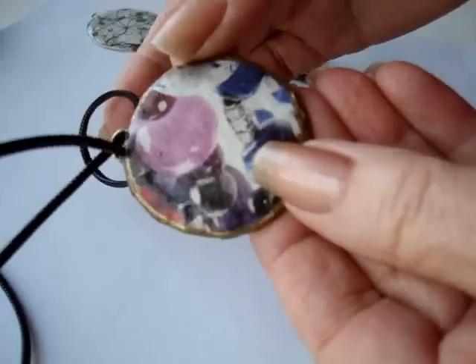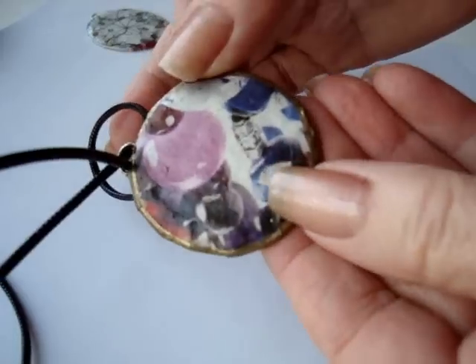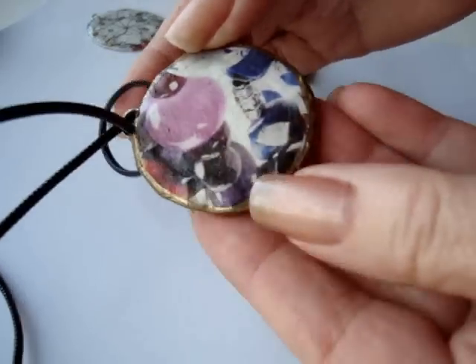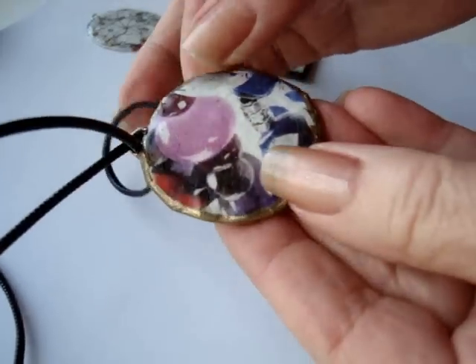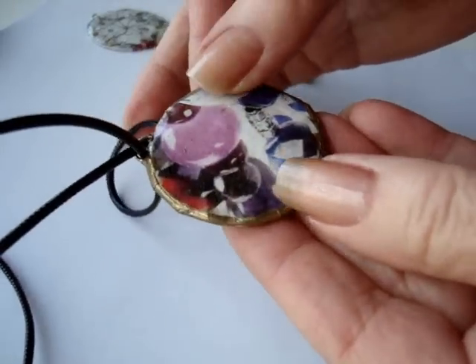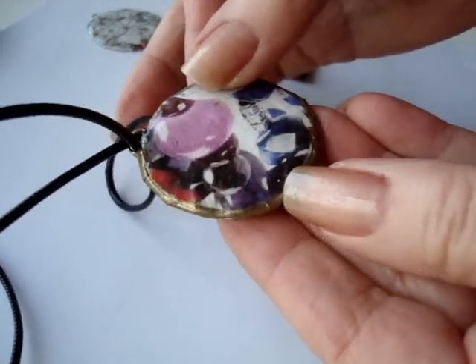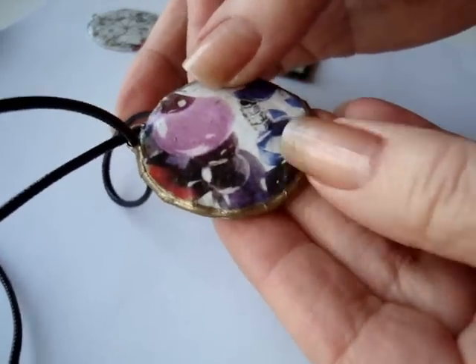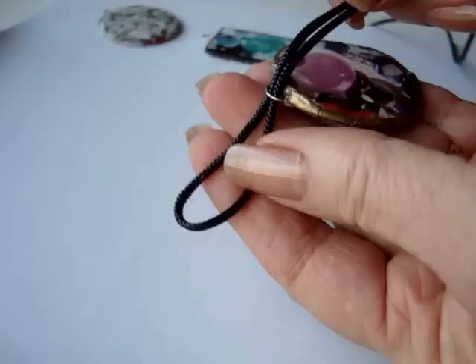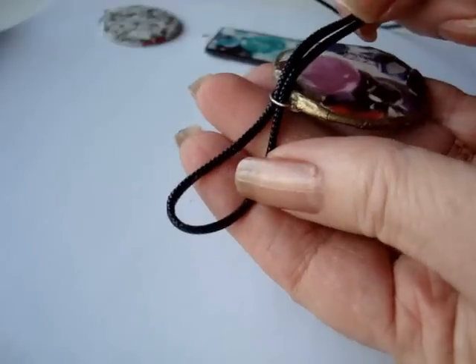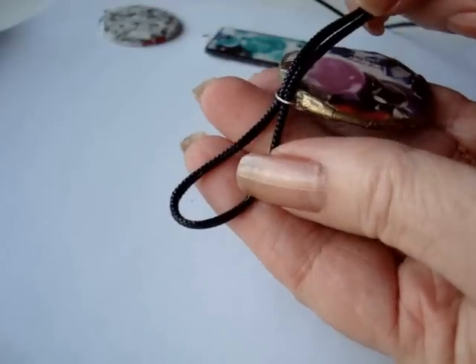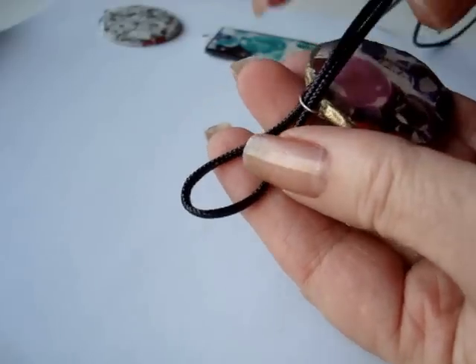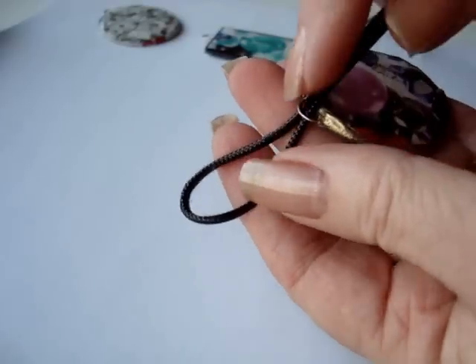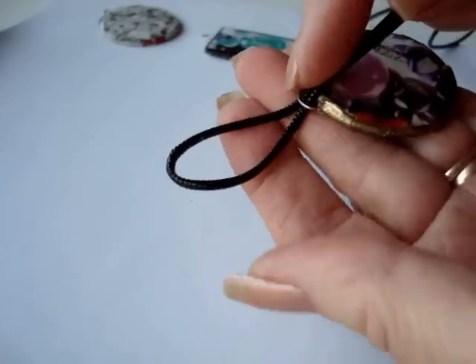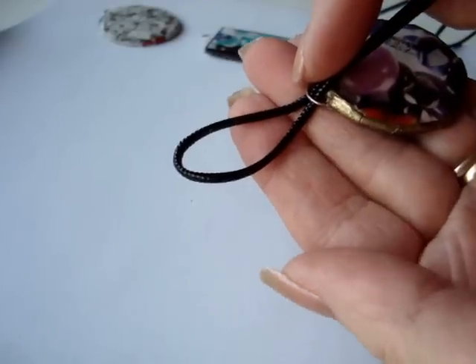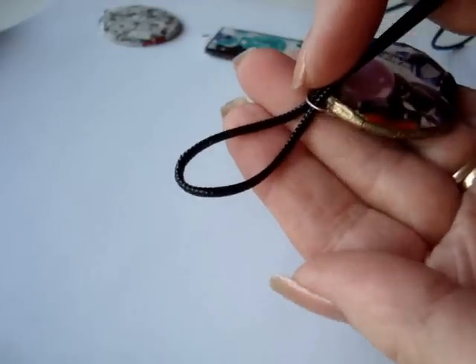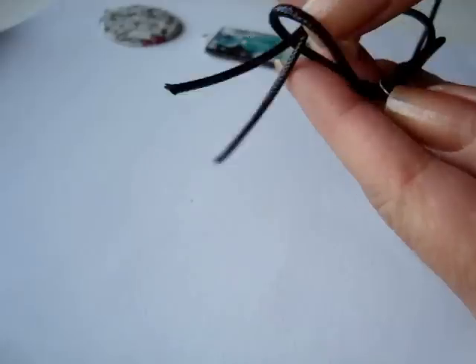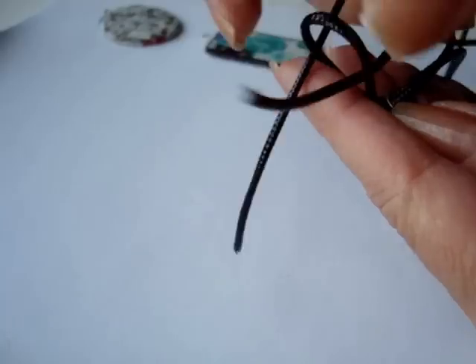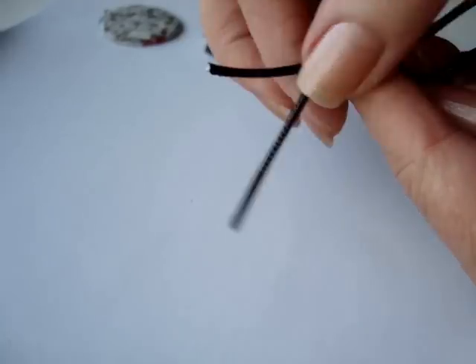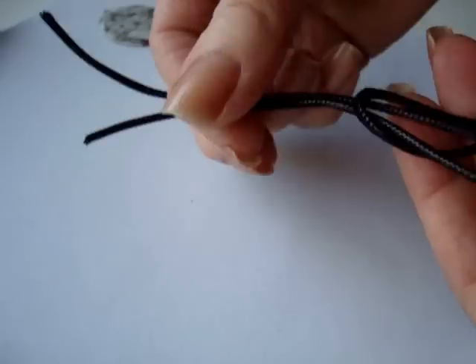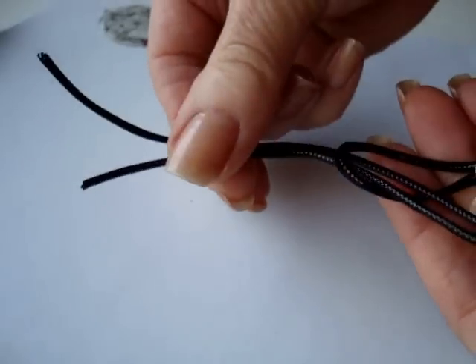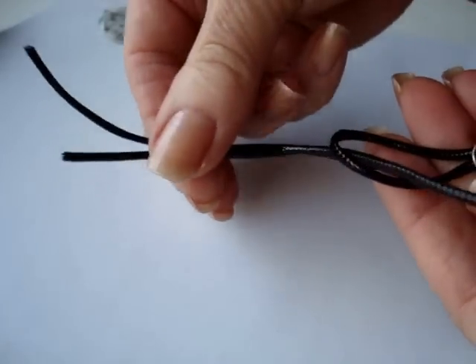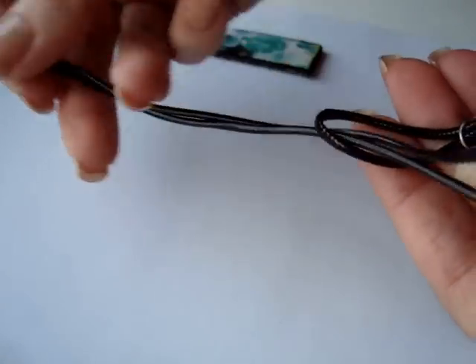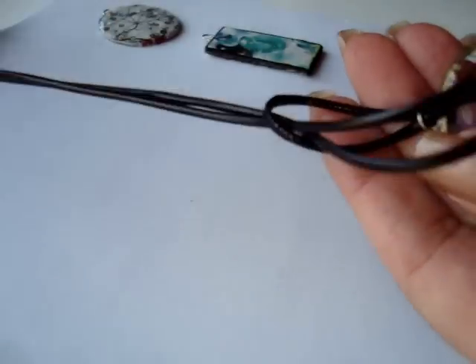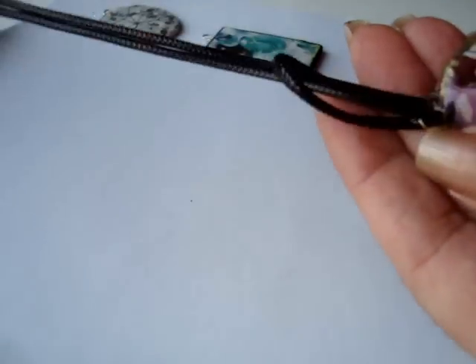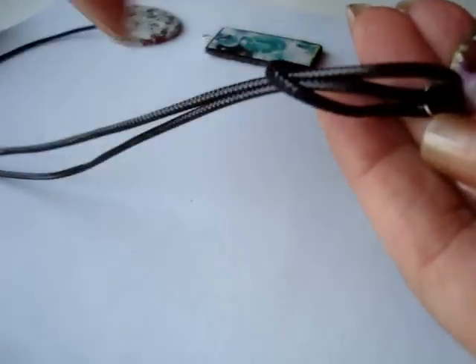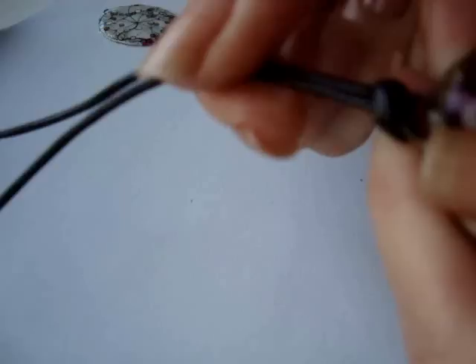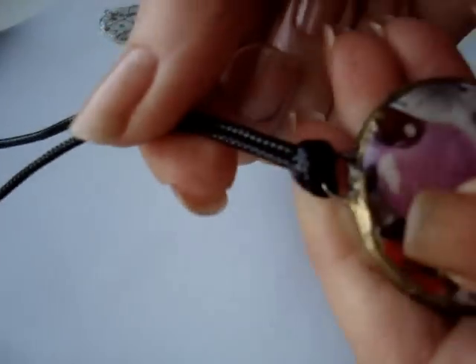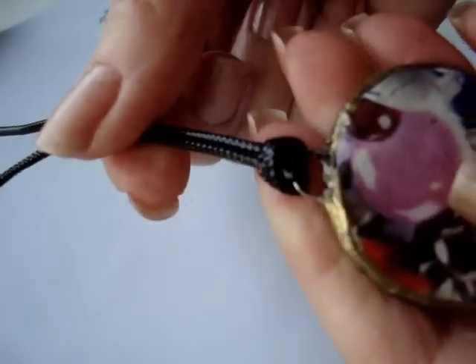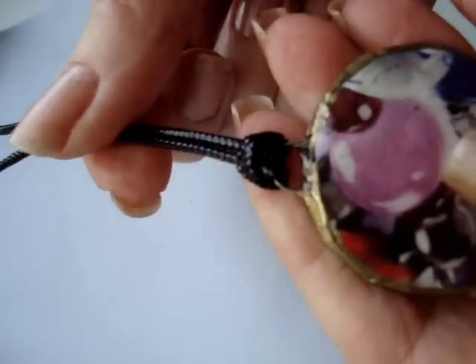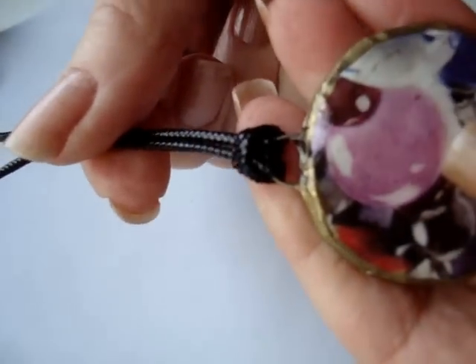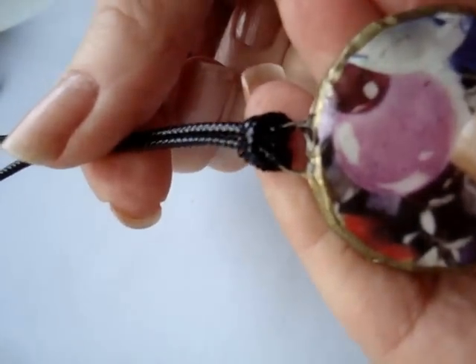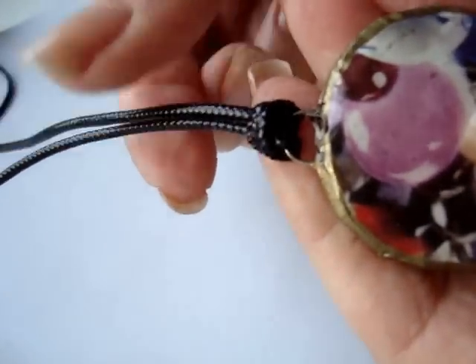Now this is the pendant. Now that it's finished, fold your cord in half and pass it through. Bring the two ends through the loop, and pull to tighten it up.